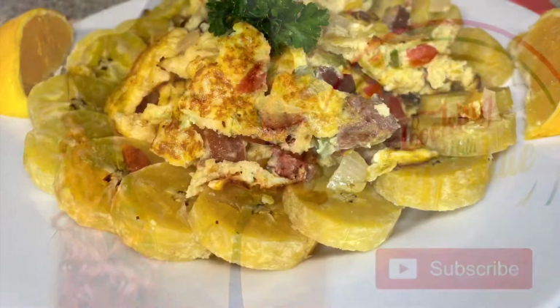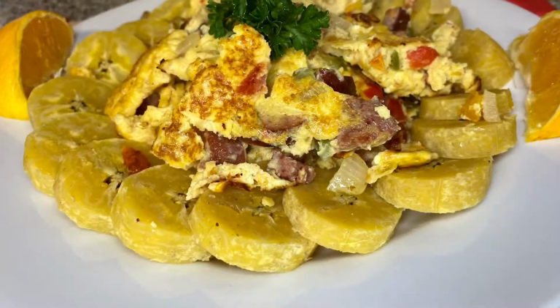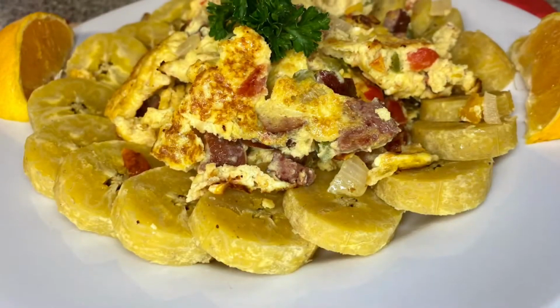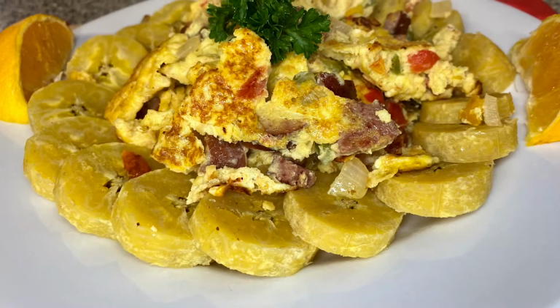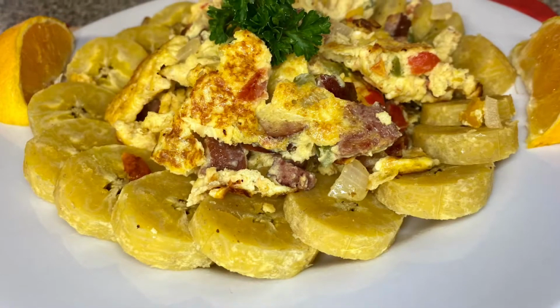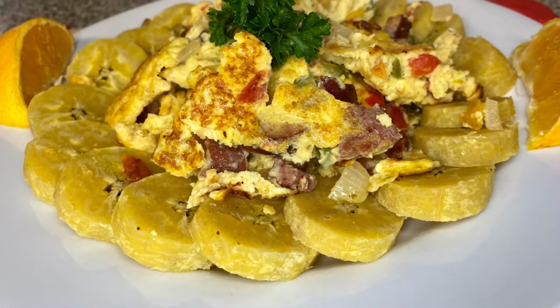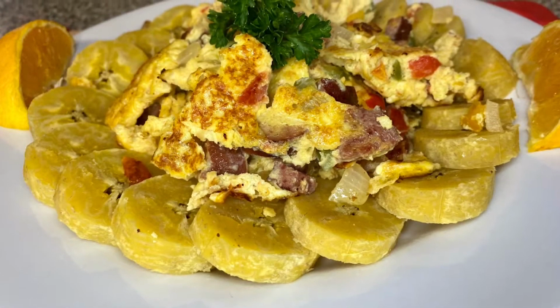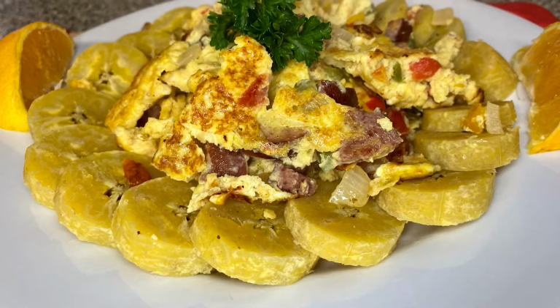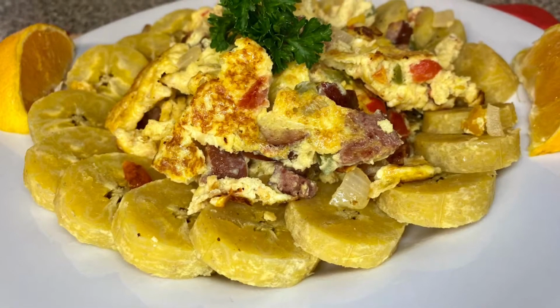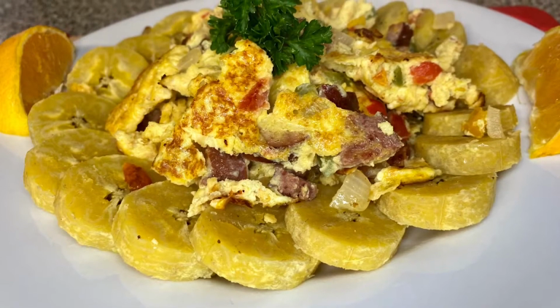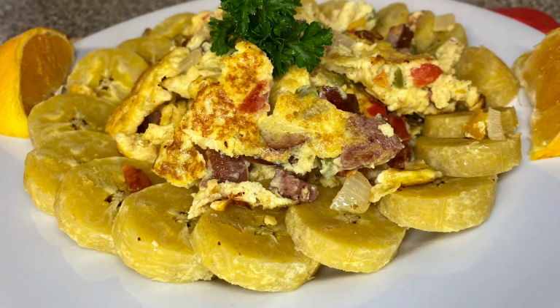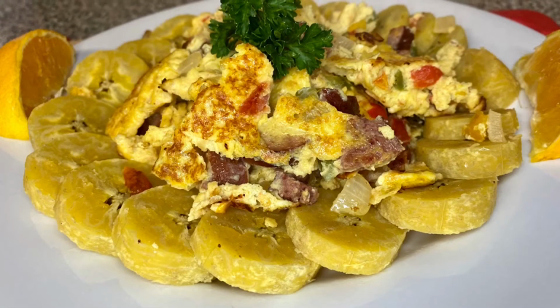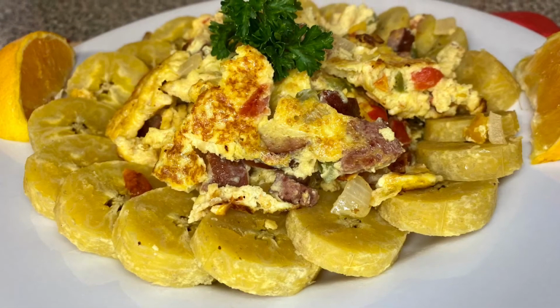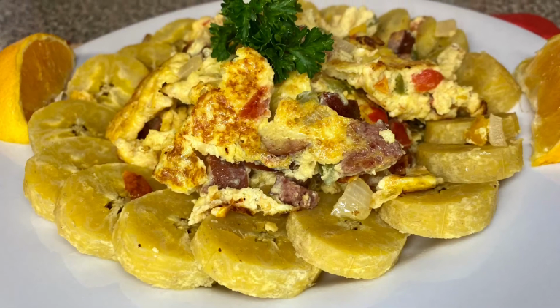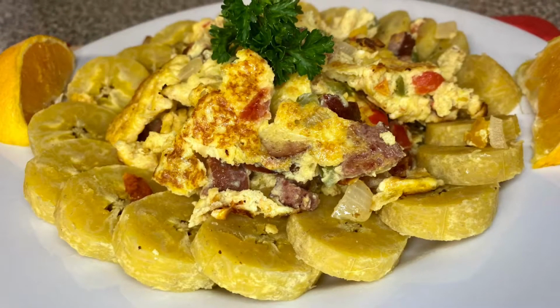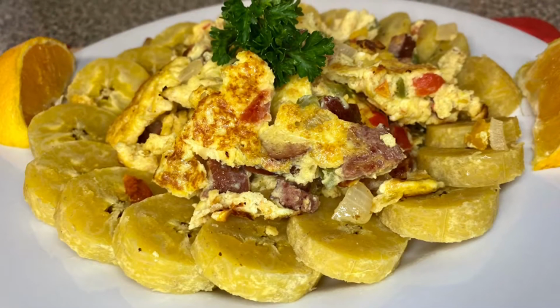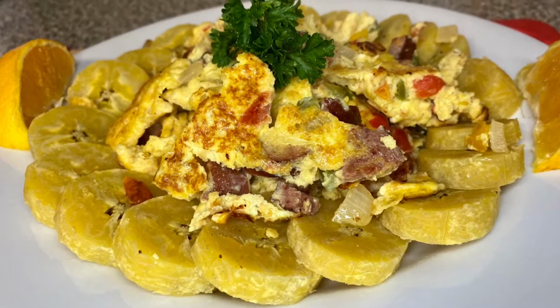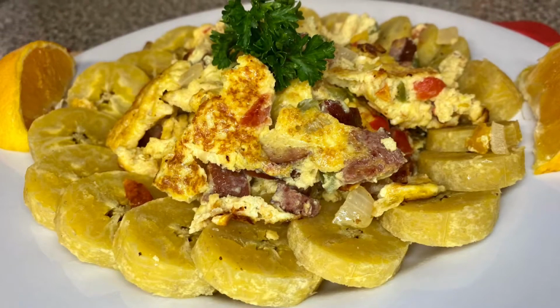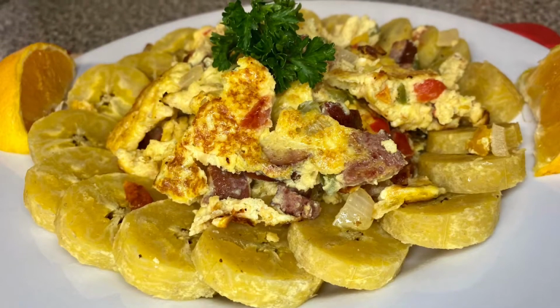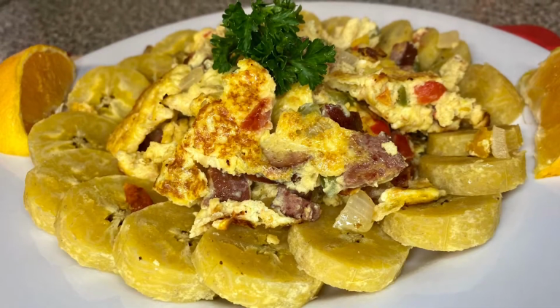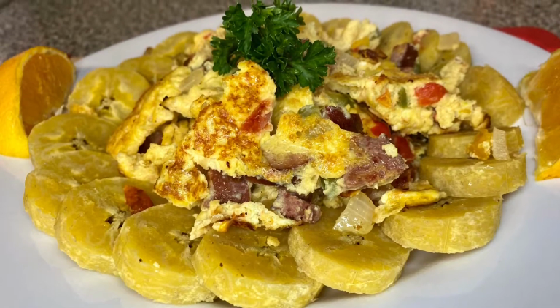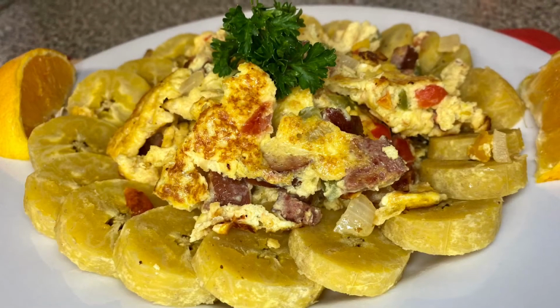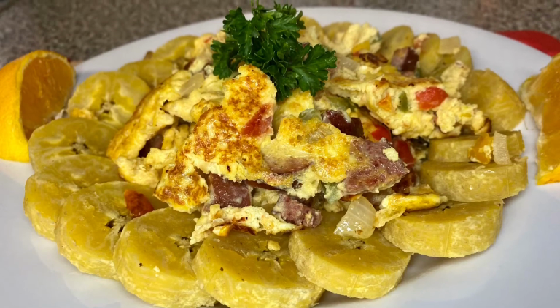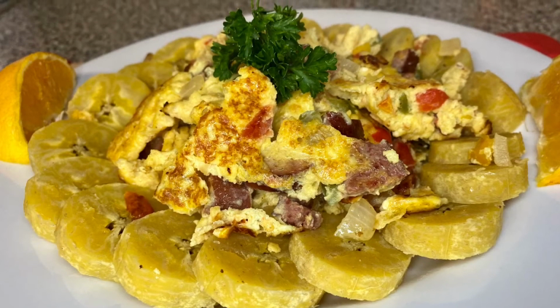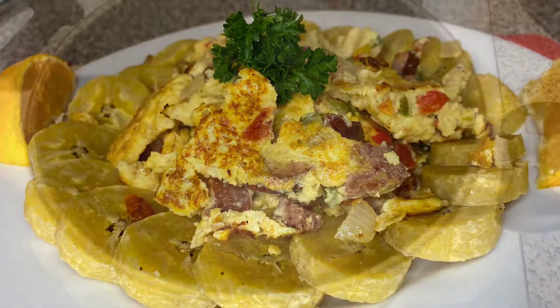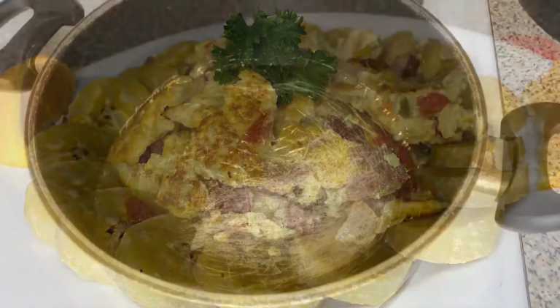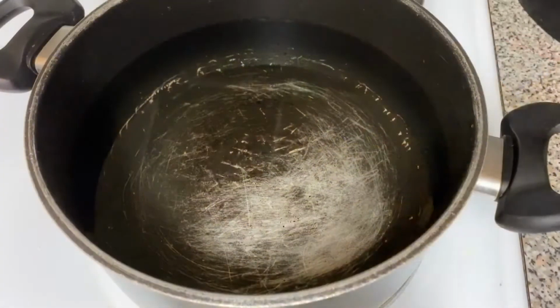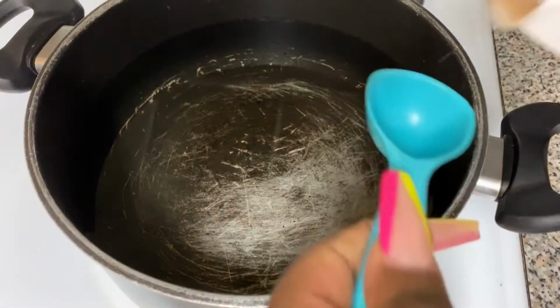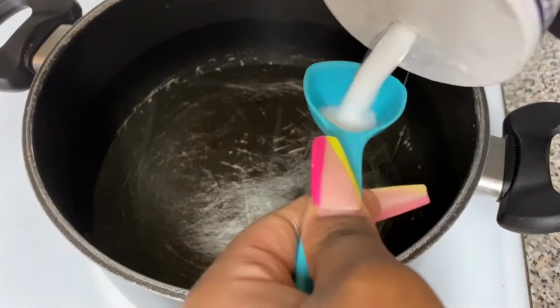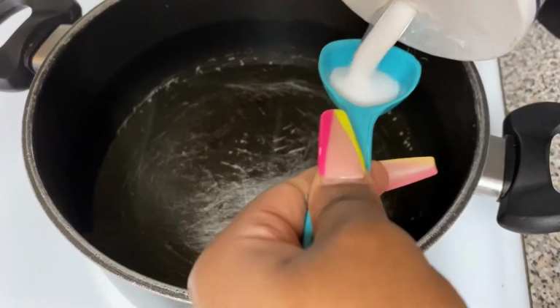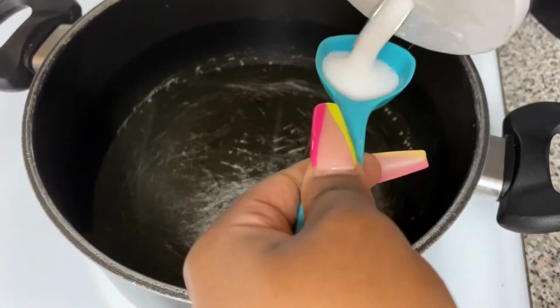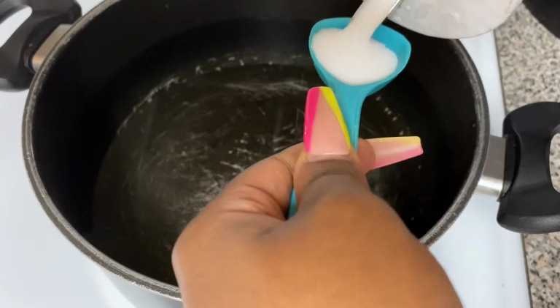Hi guys, welcome to my channel! Today we will be making Haitian eggs and plantains. This is boiled plantains — in Creole it's called 'banana ze.' Let's go ahead and get started.